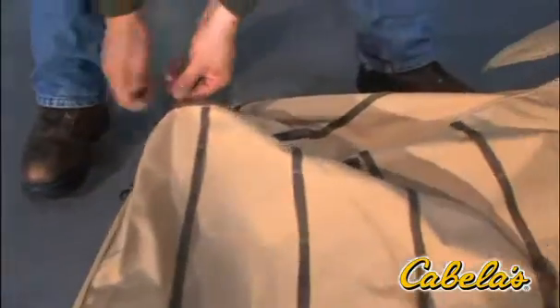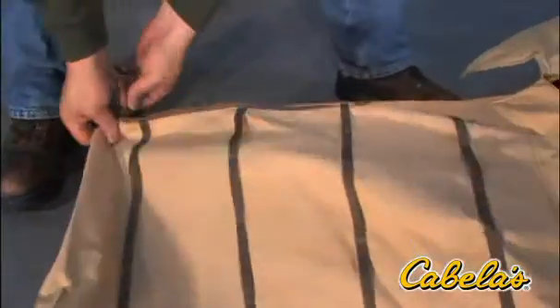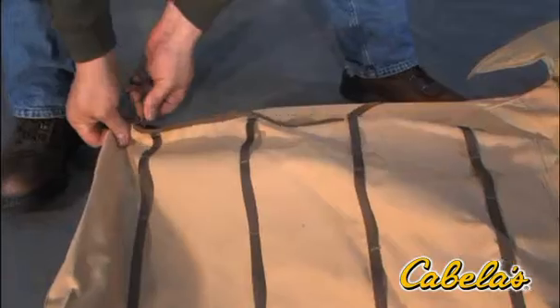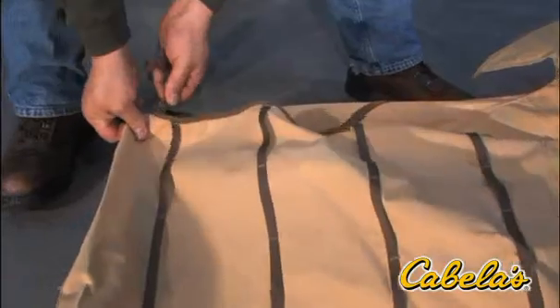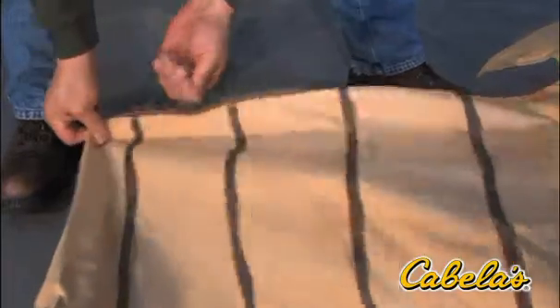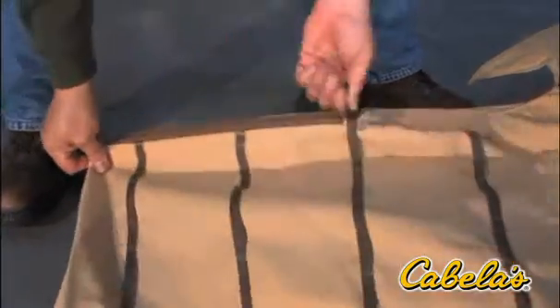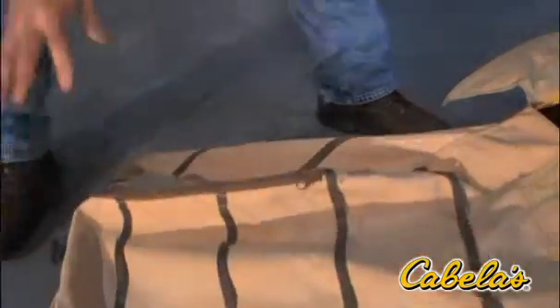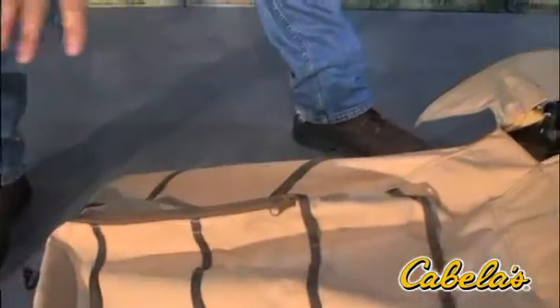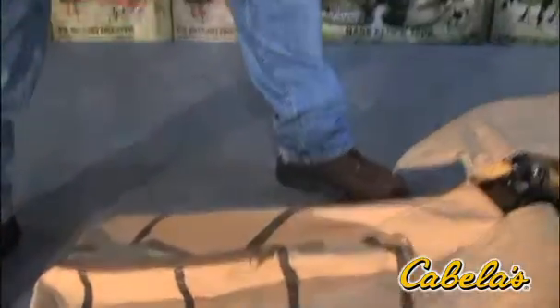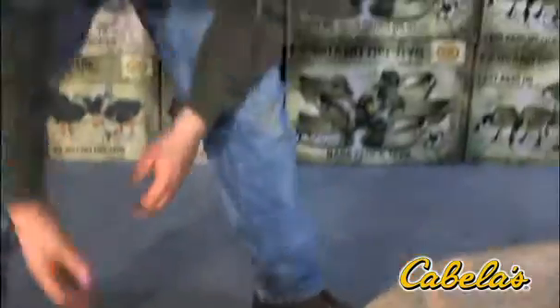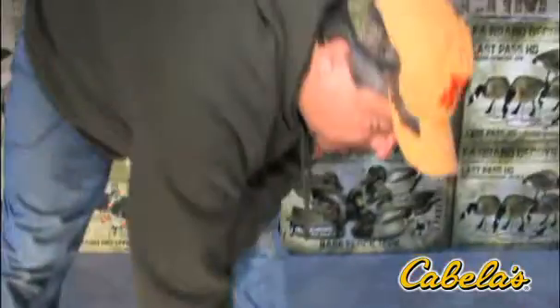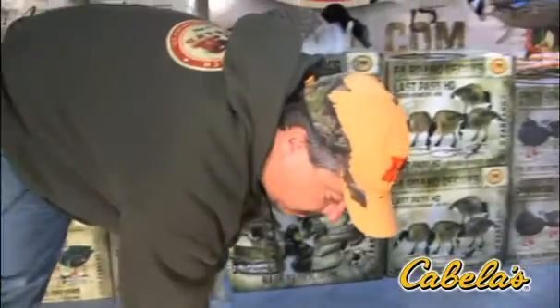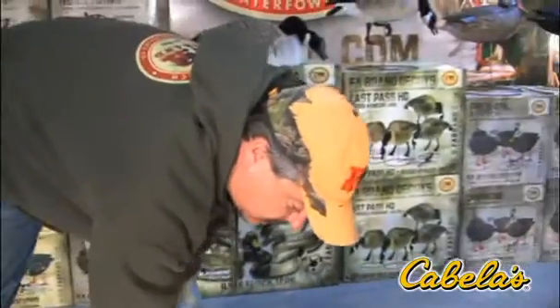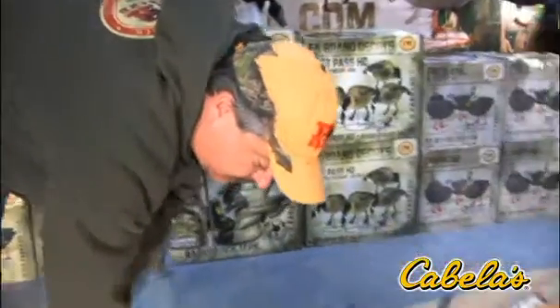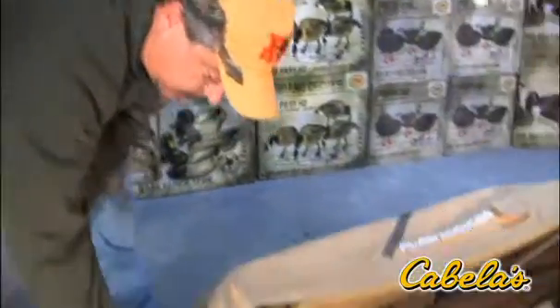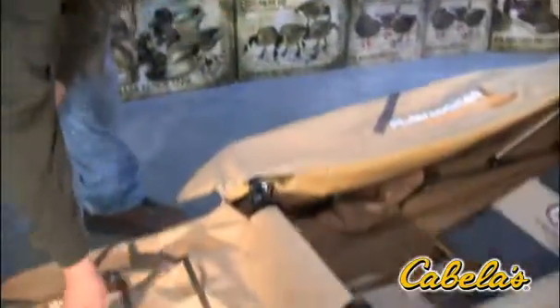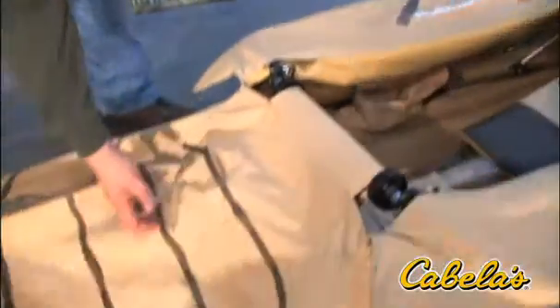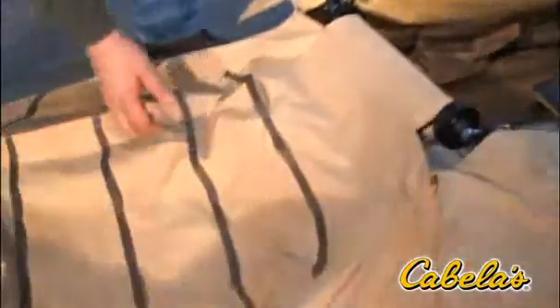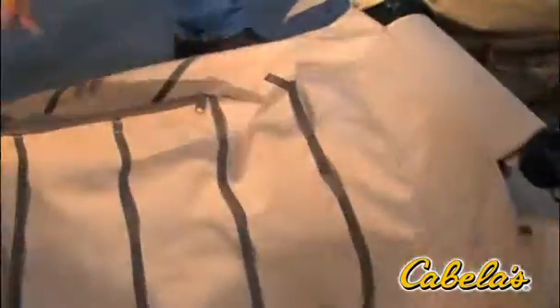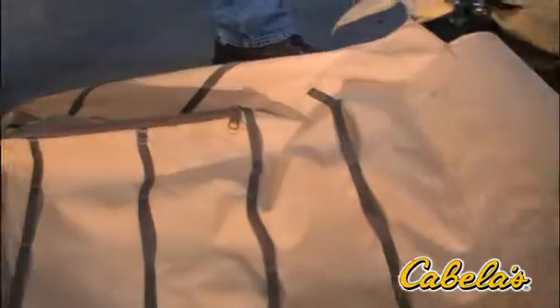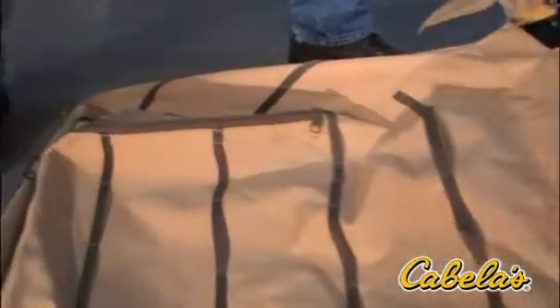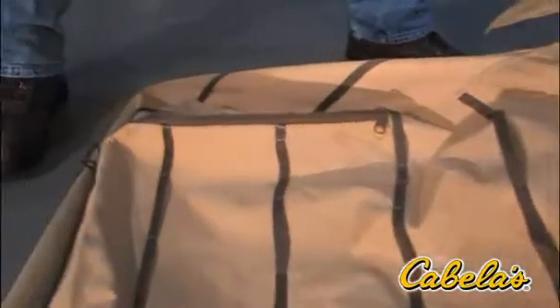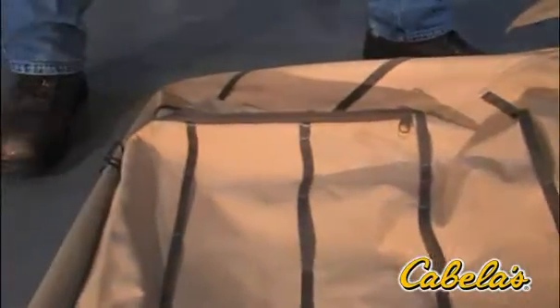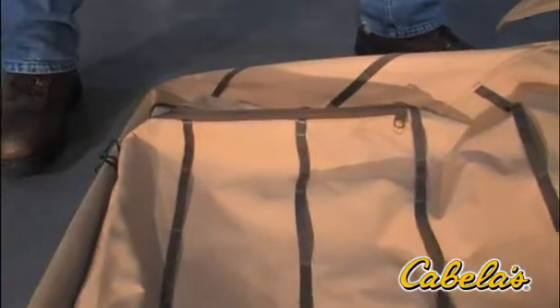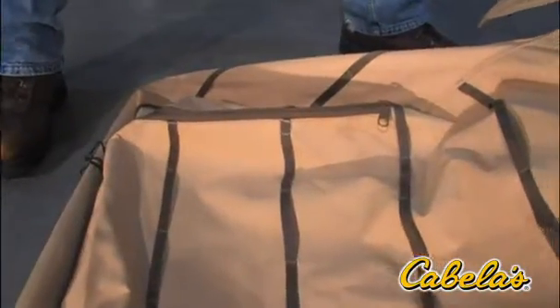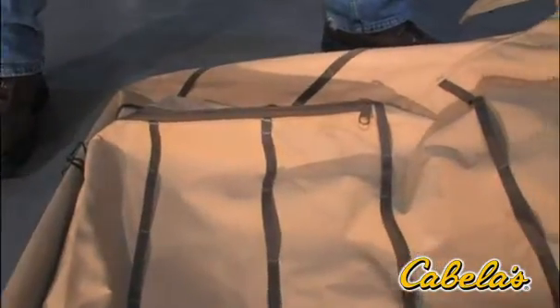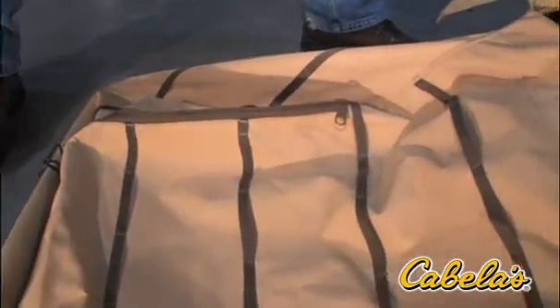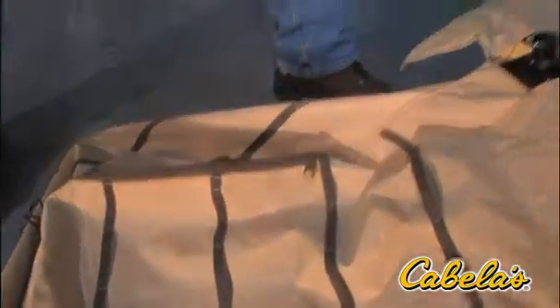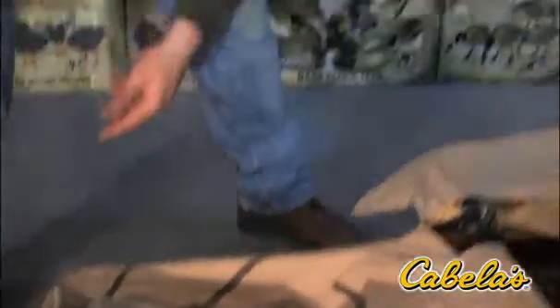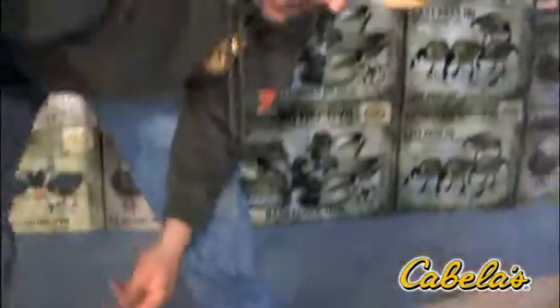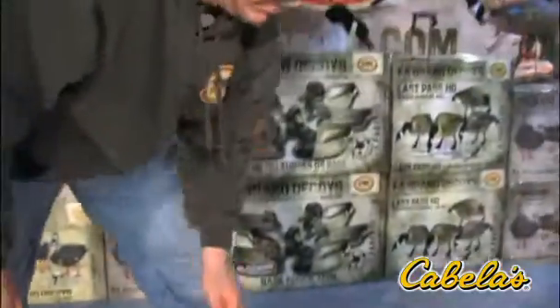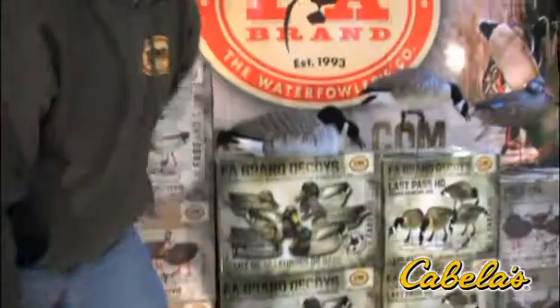These are mud-proof zippers, so they're made to last a lifetime. We've got our patented Final Approach stubble straps in here, which really helps you blend the blind in when you're hunting with stubble straps.